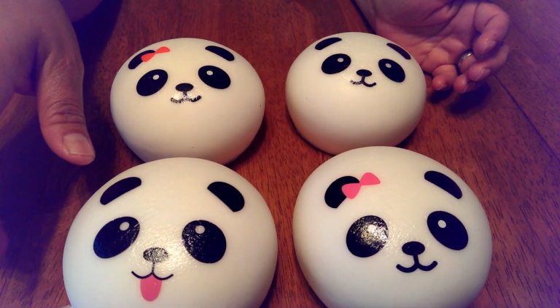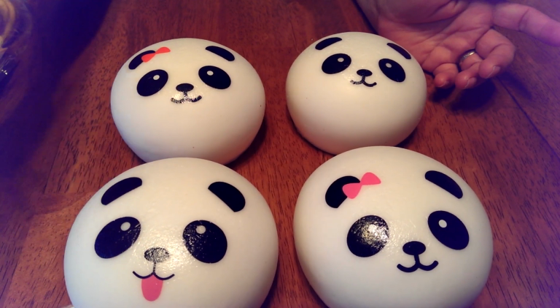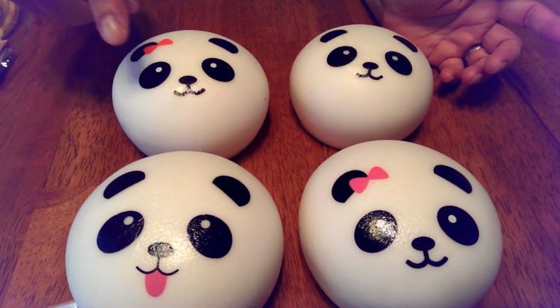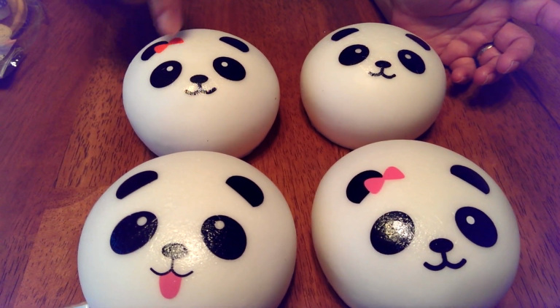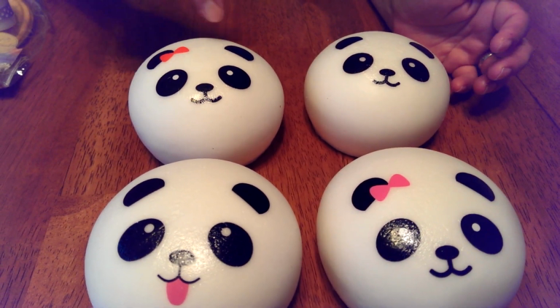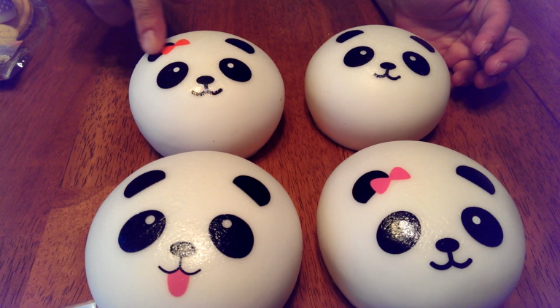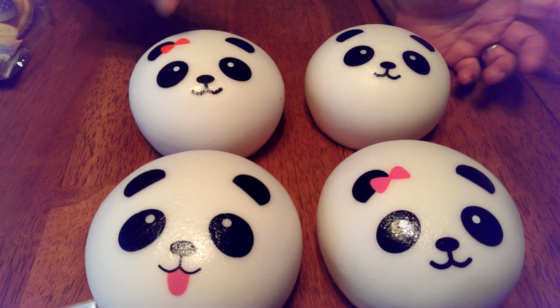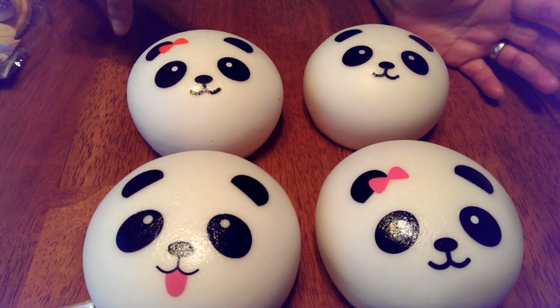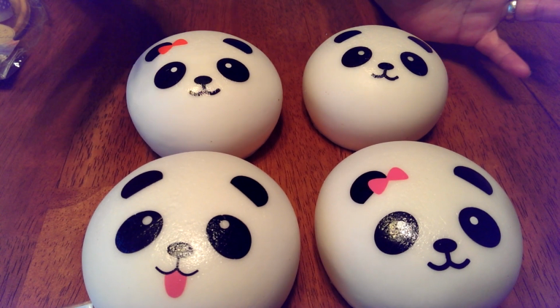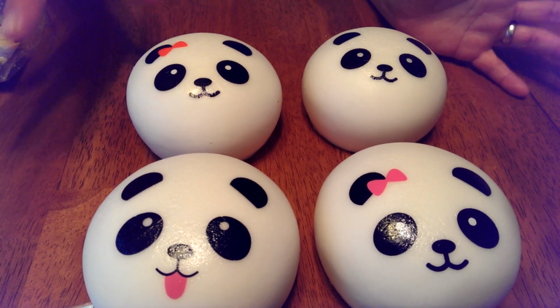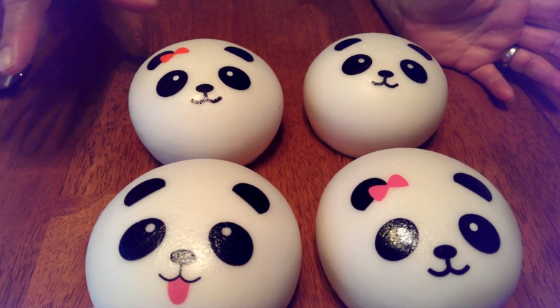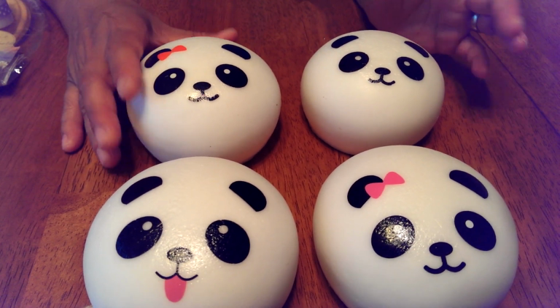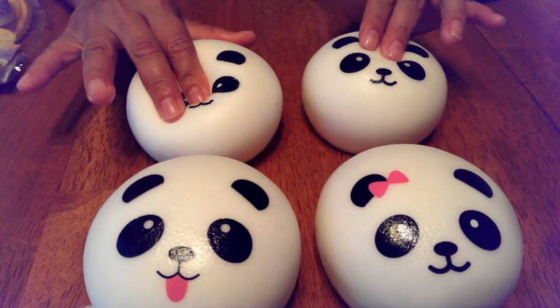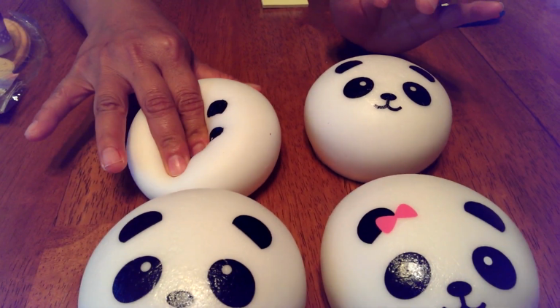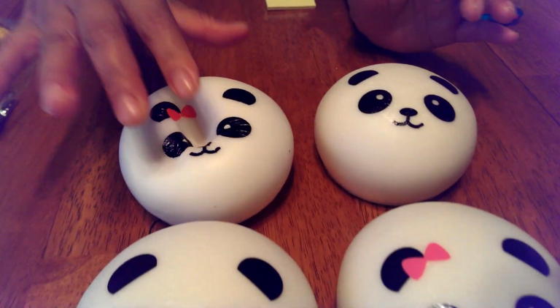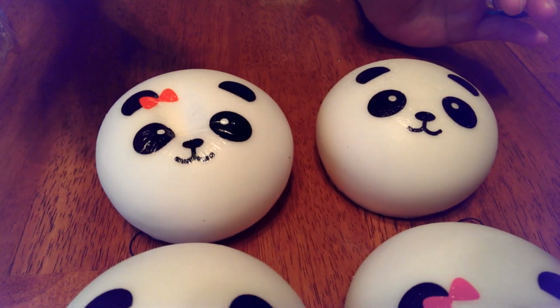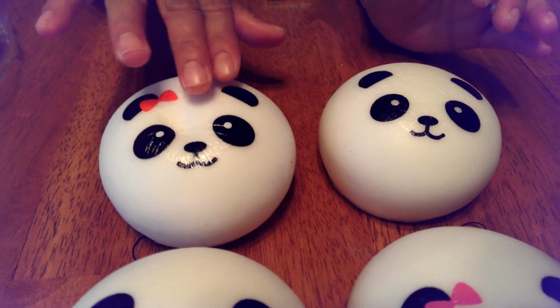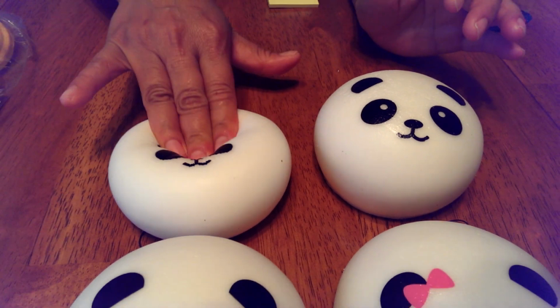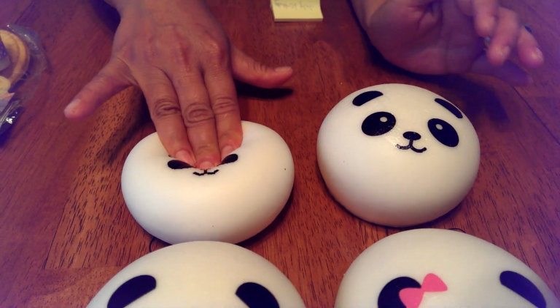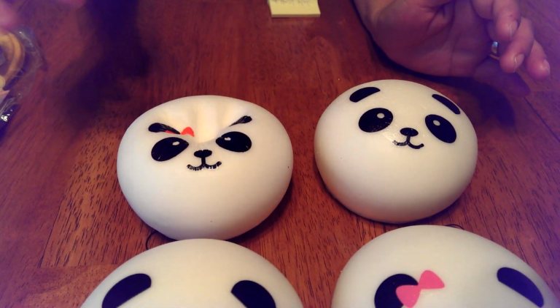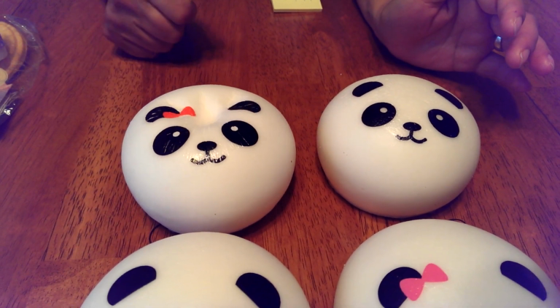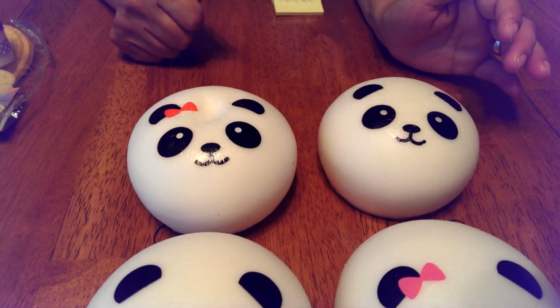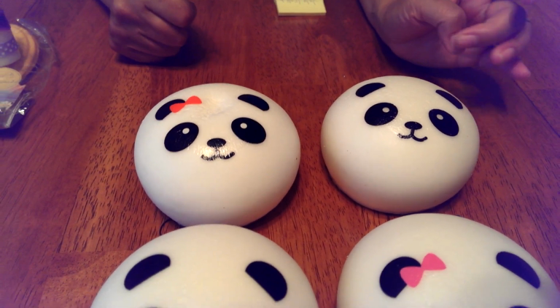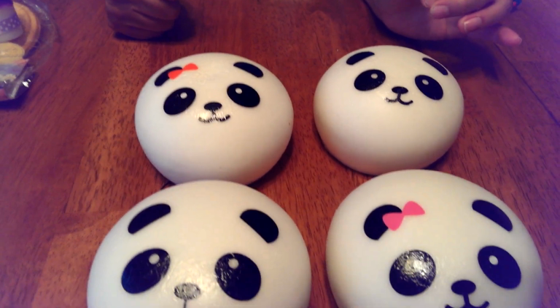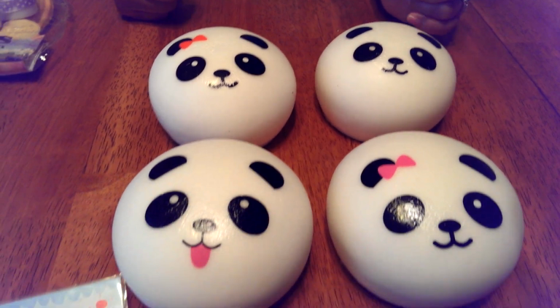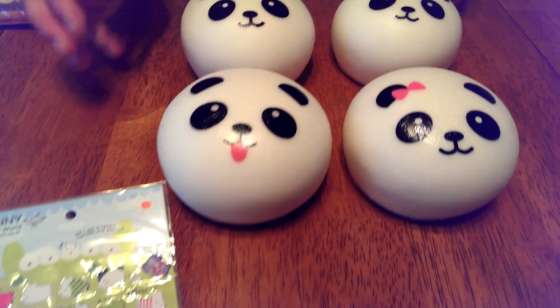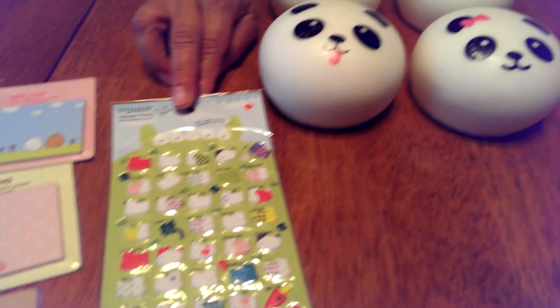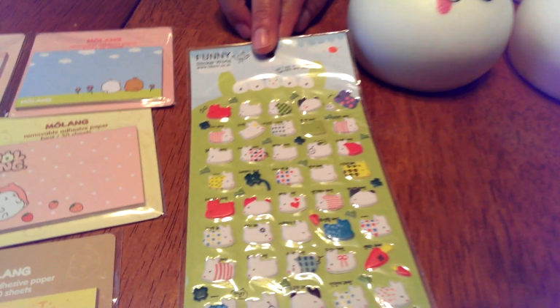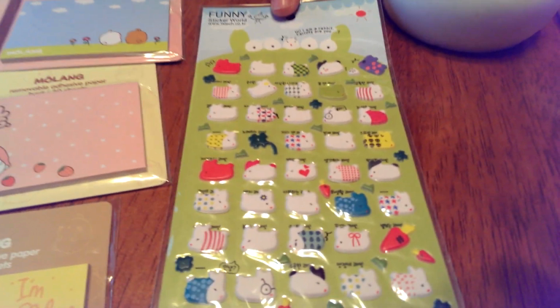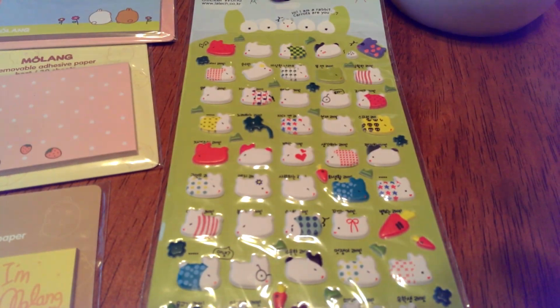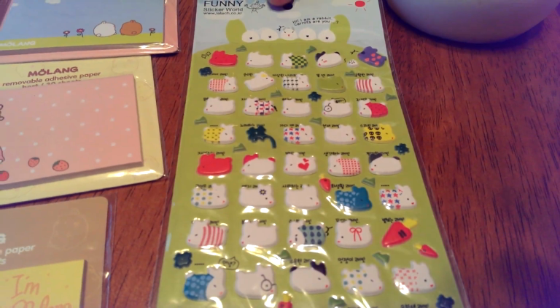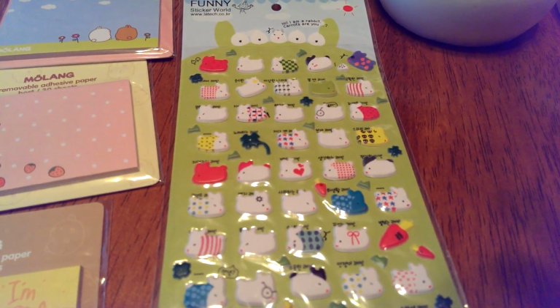She doesn't send me ones with a hole in the face — they're nice and clean and super squishy, as you can see. We also got this bunny sticker sheet.